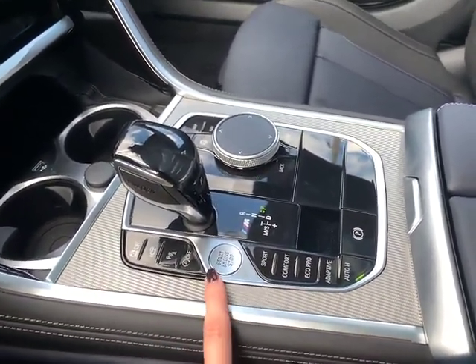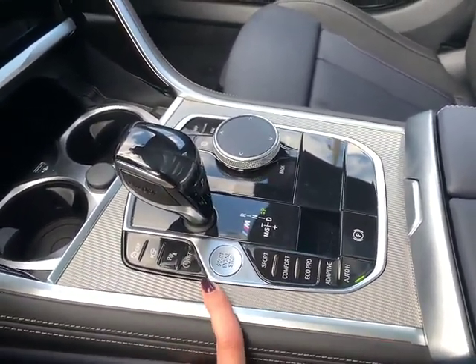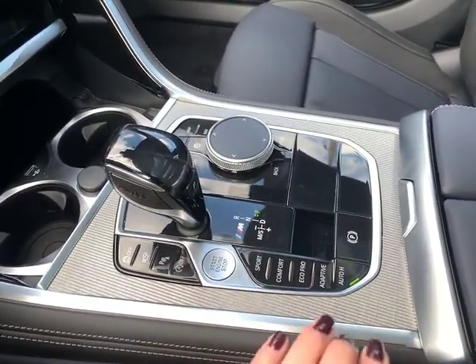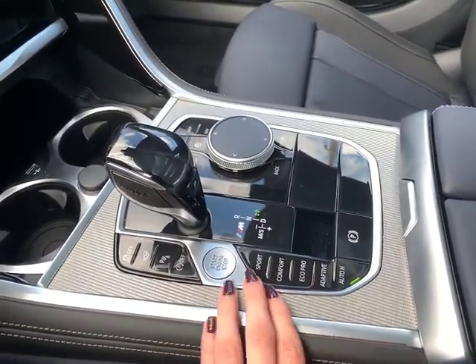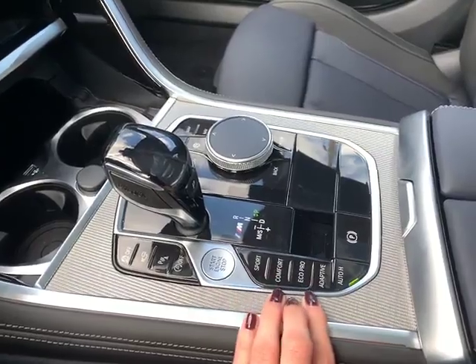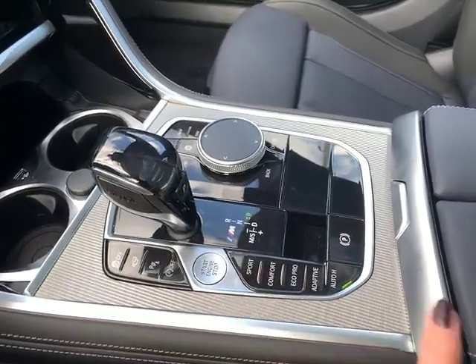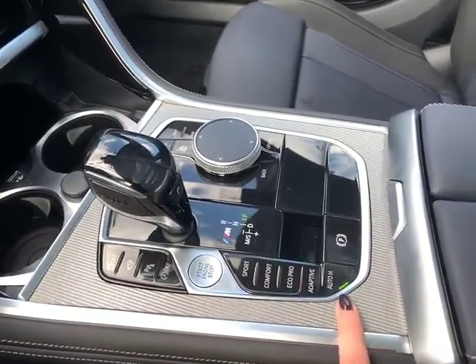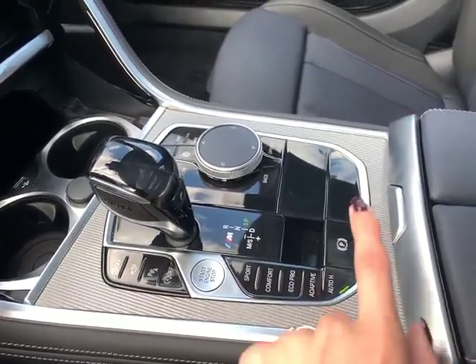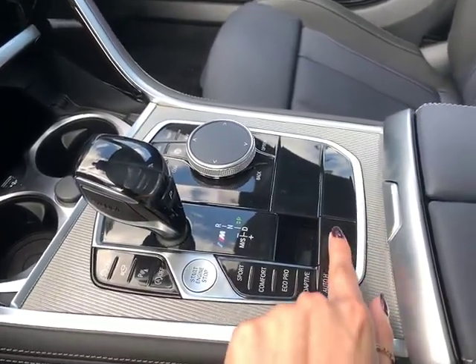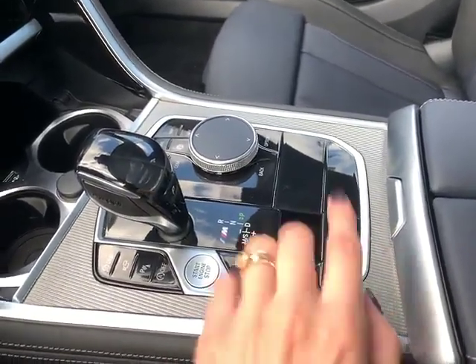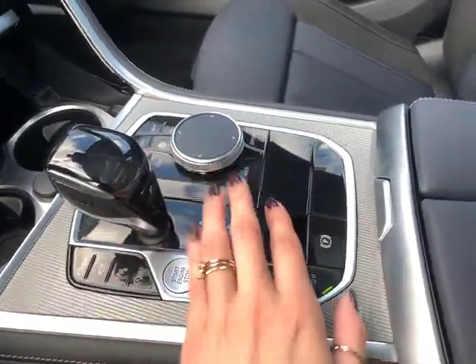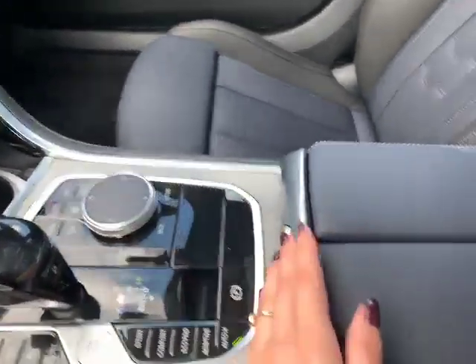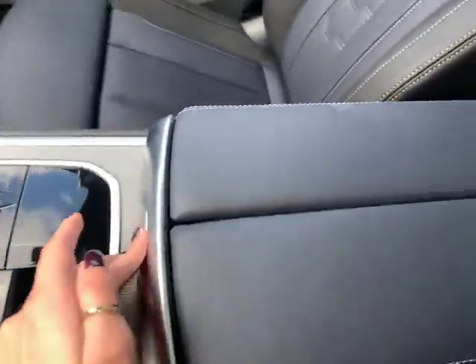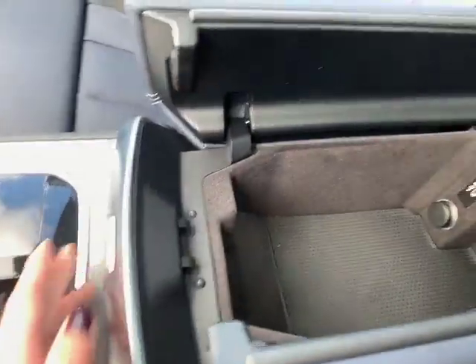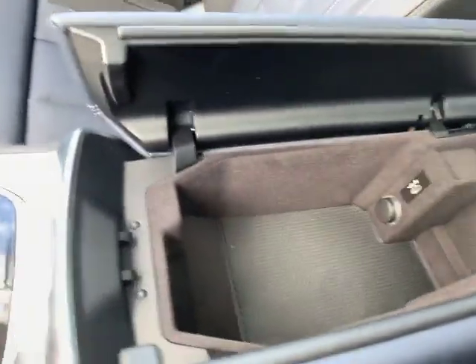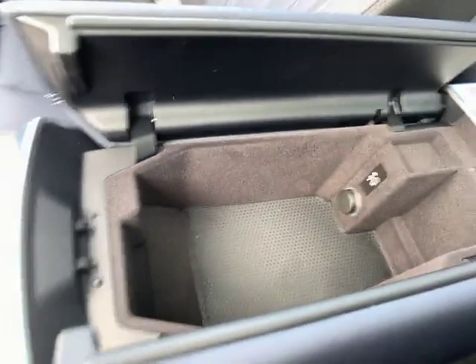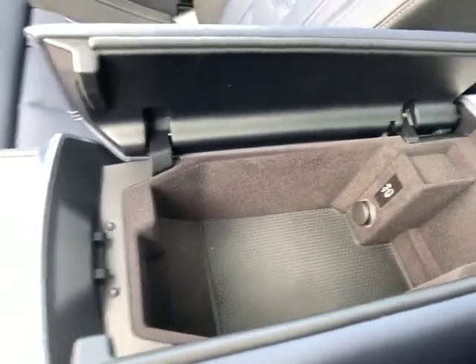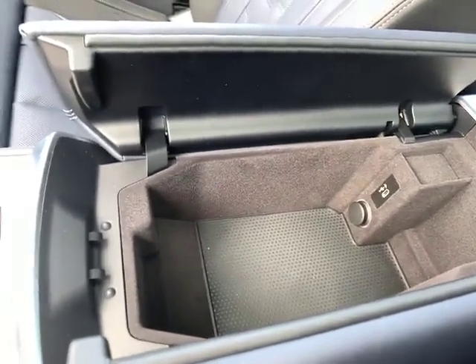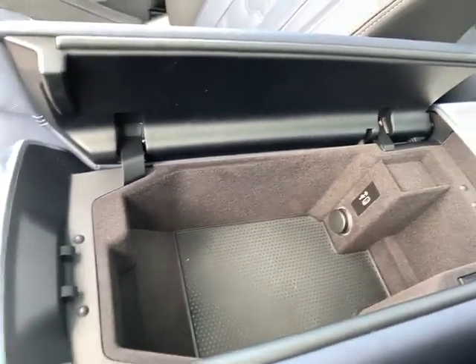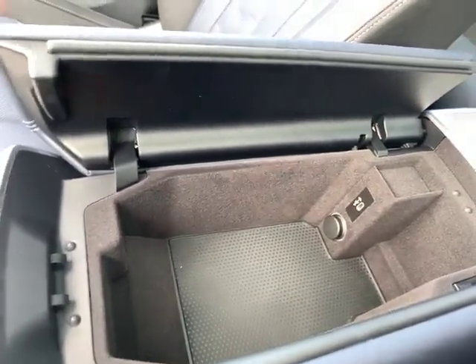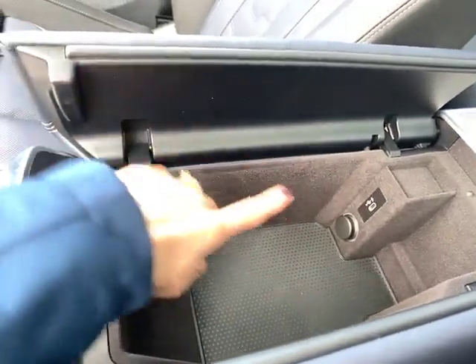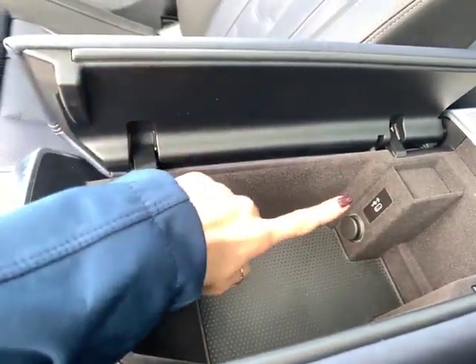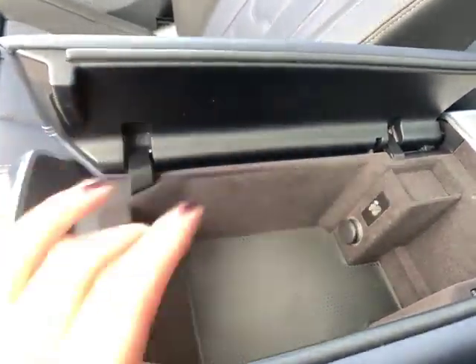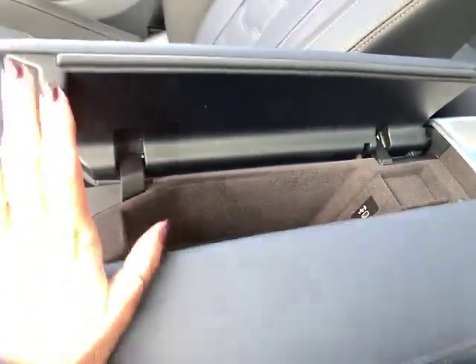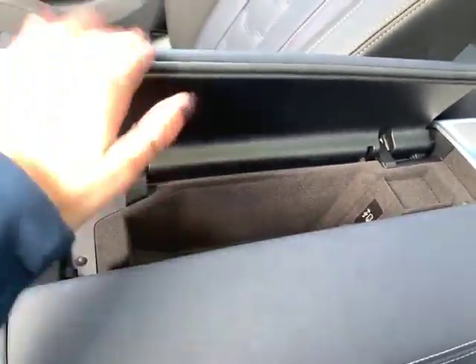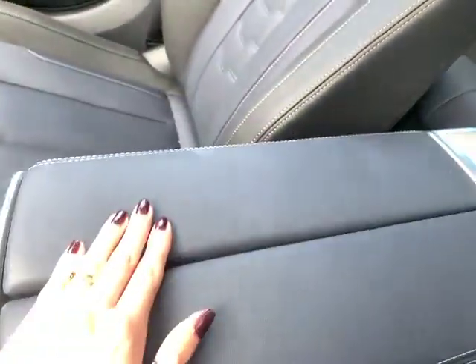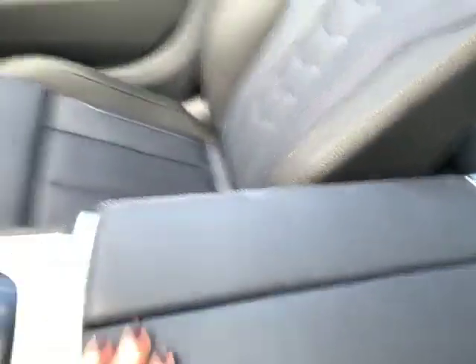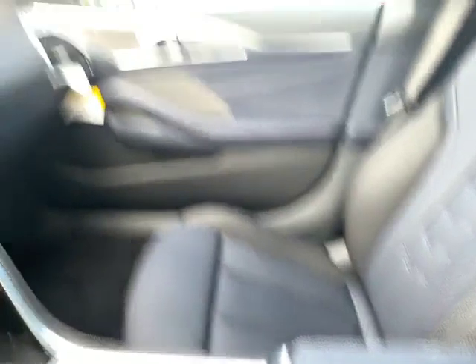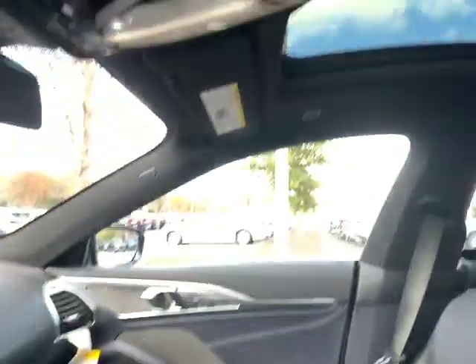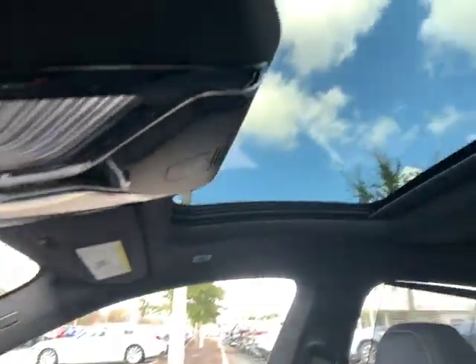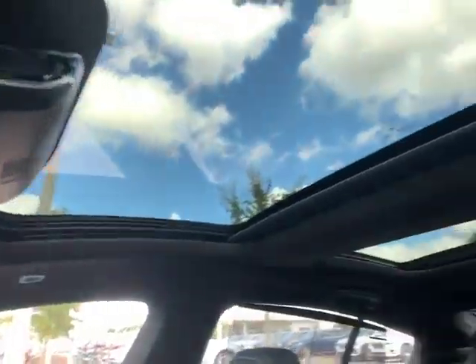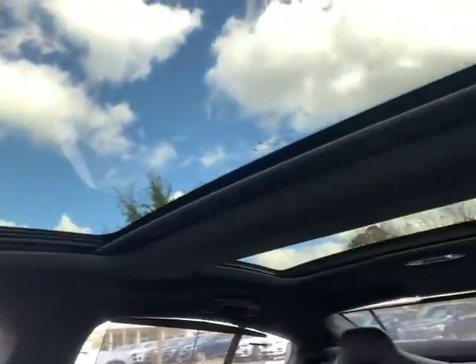You have your auto start and stop, start and stop button, different driving modes, auto hold, emergency brake, and transmission. The center armrest has some storage and a USB outlet type C. This car also has a panoramic moonroof.